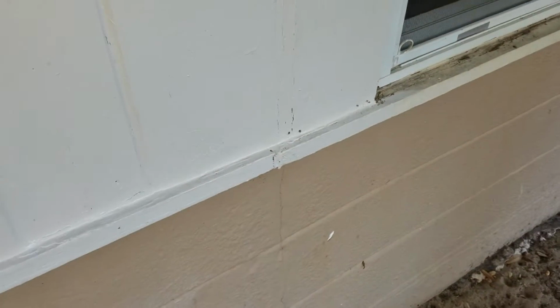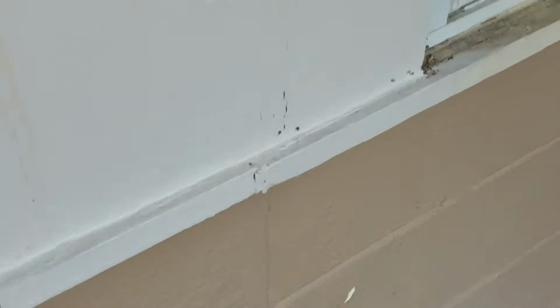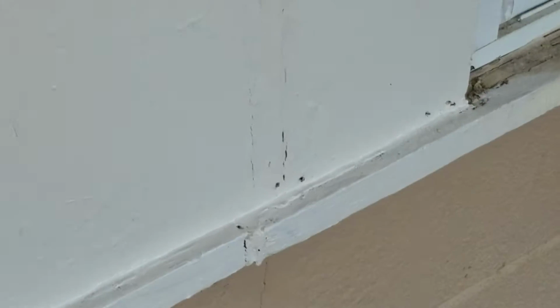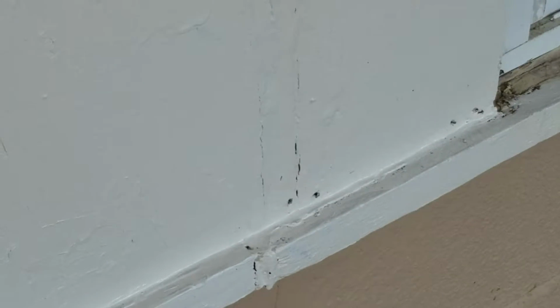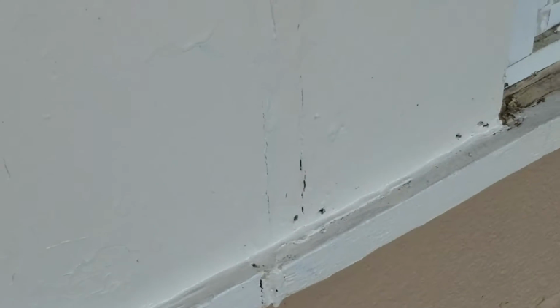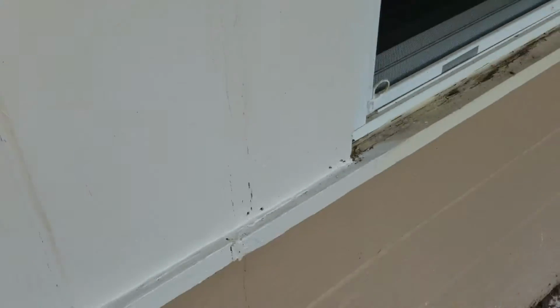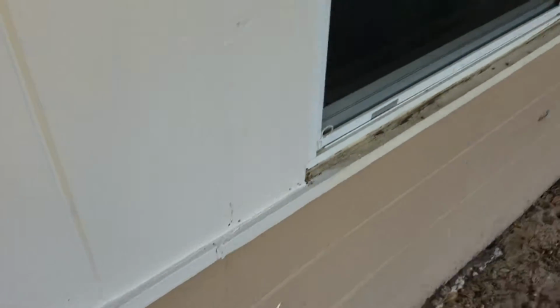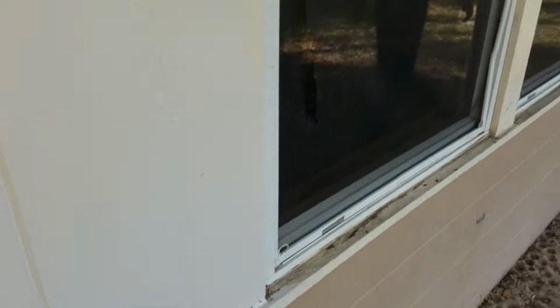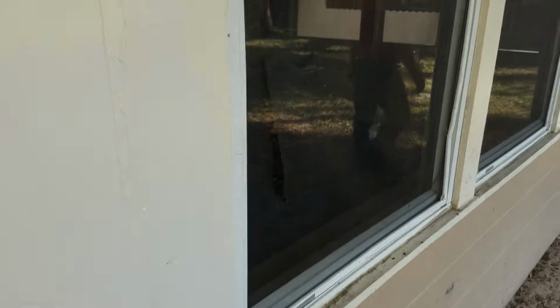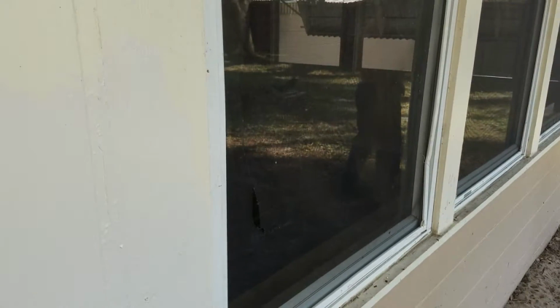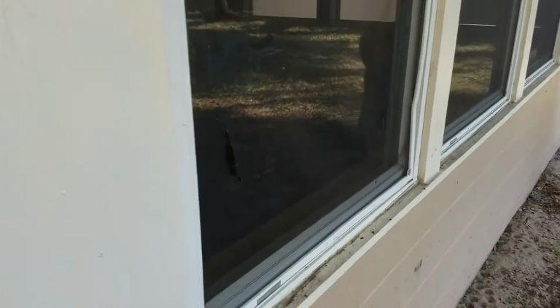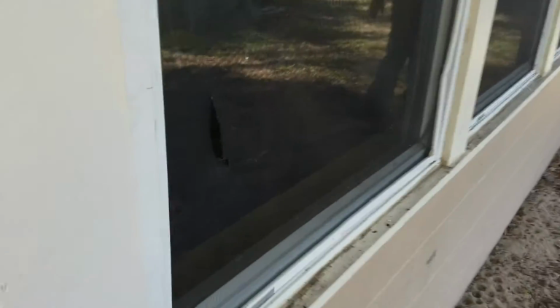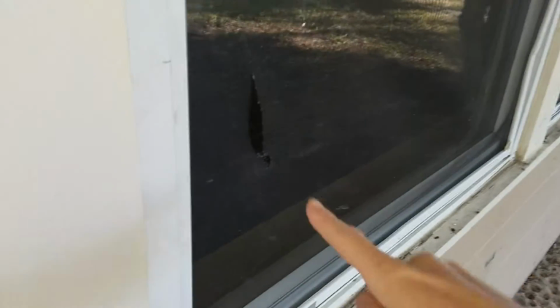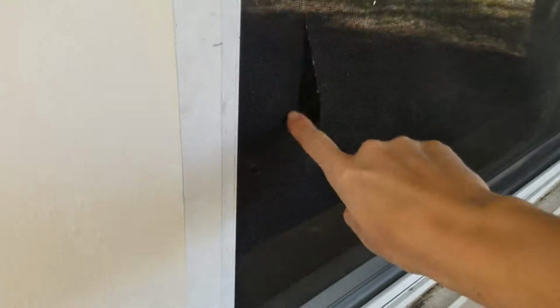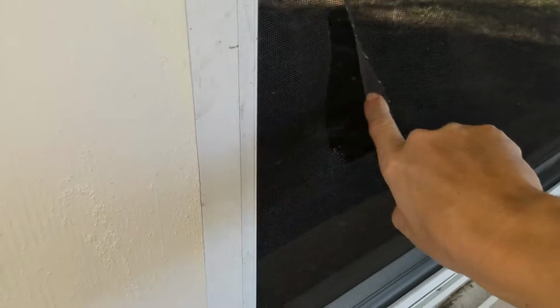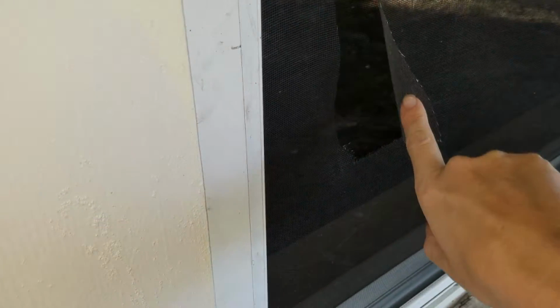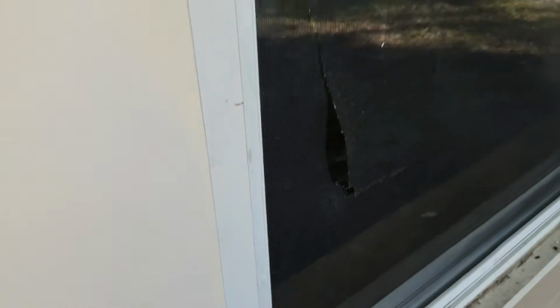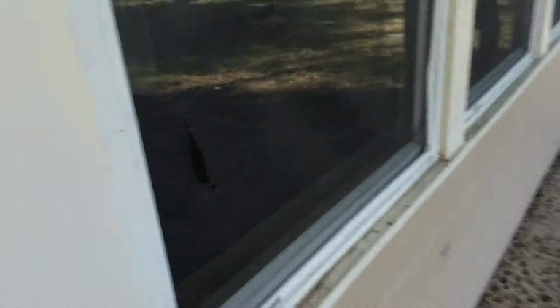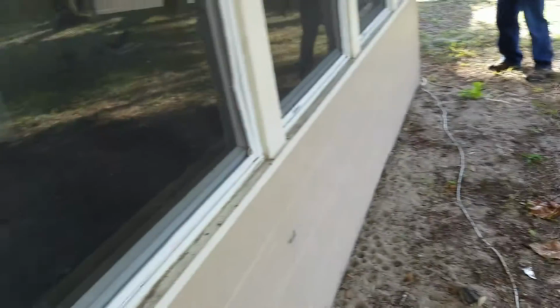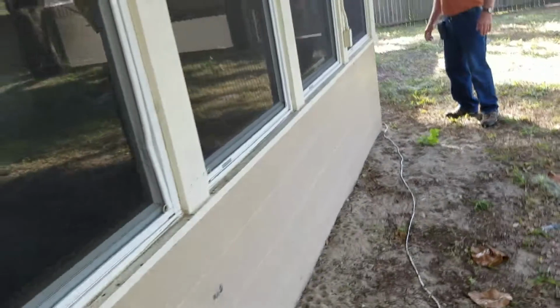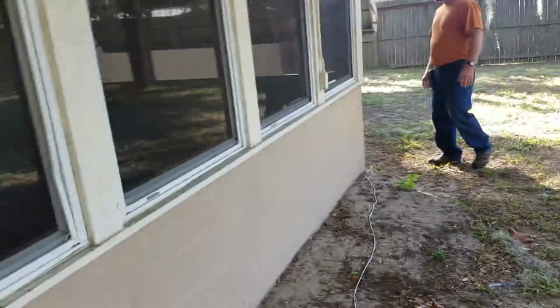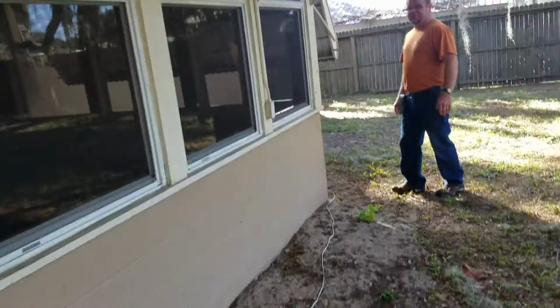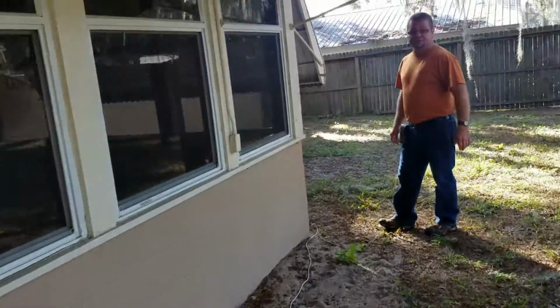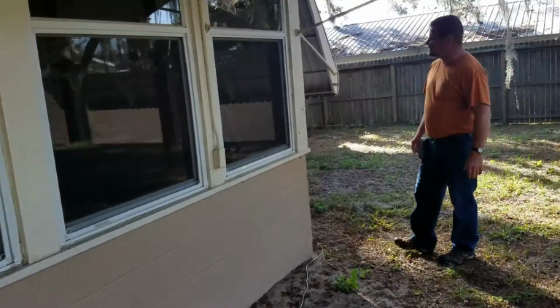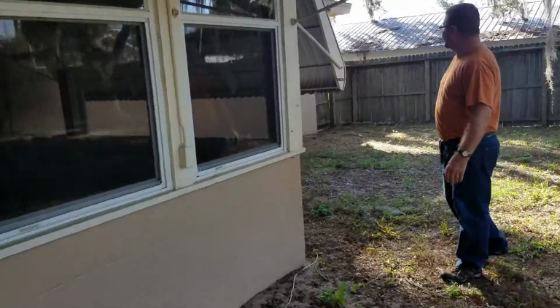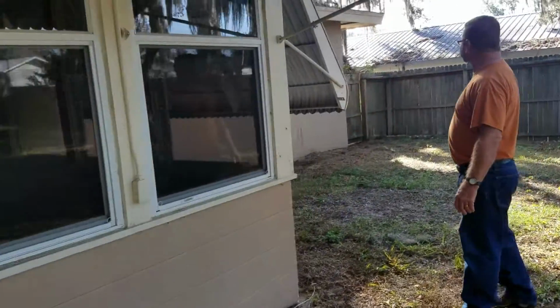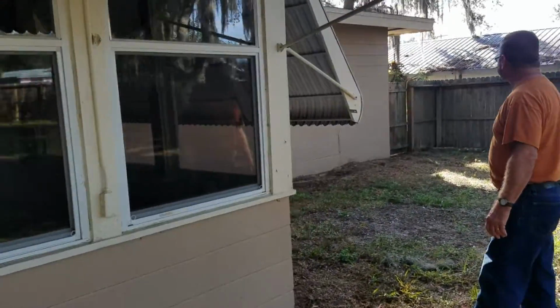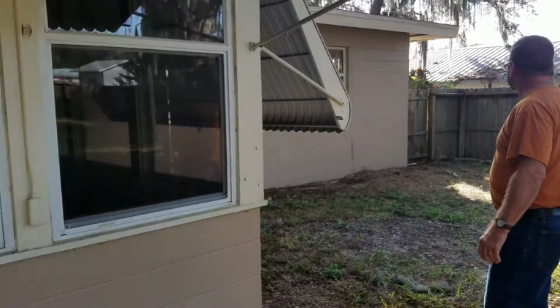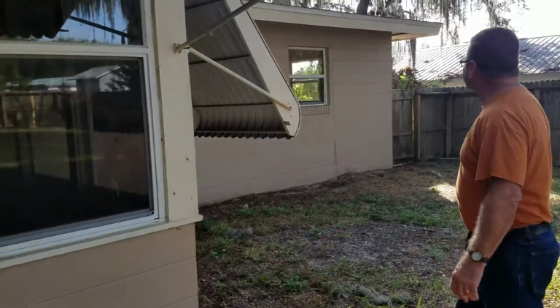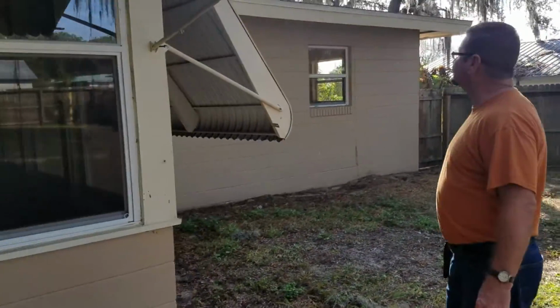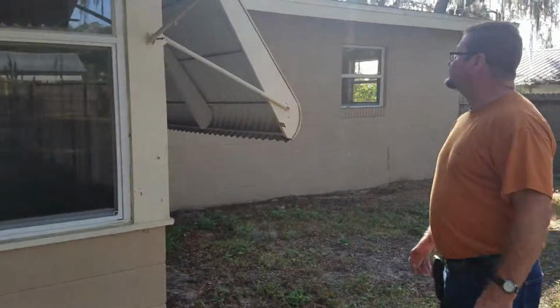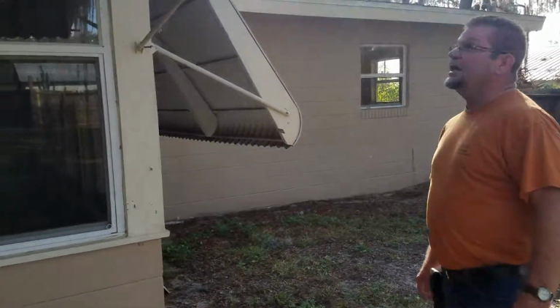We have some holes in the window screens and a few missing window screens over here, and some that are just not installed.